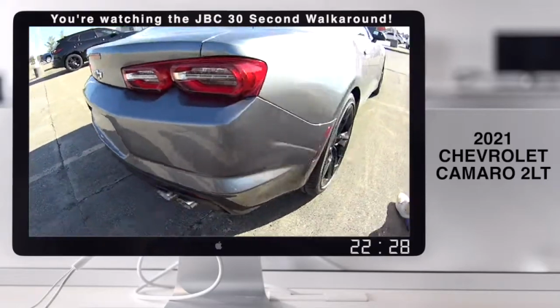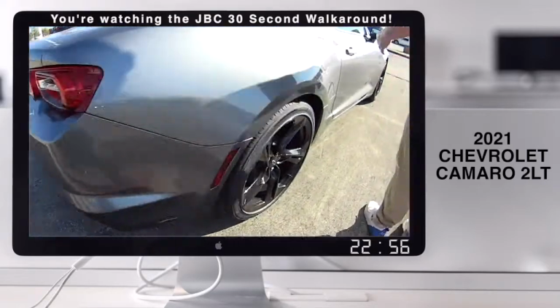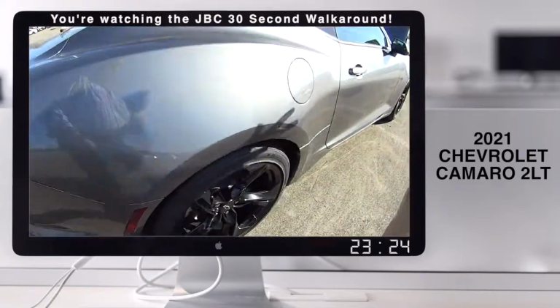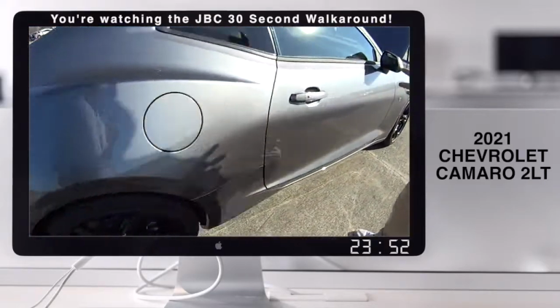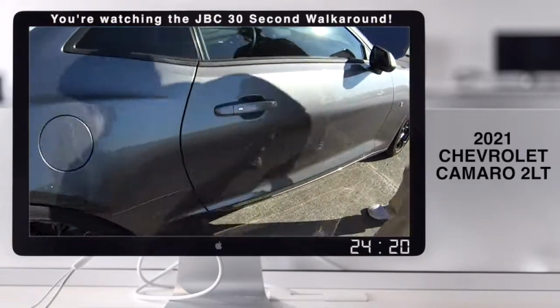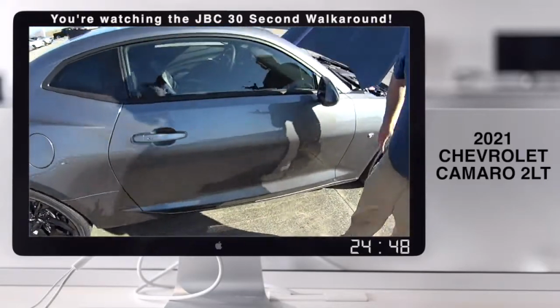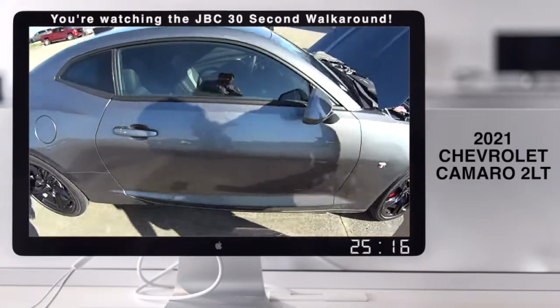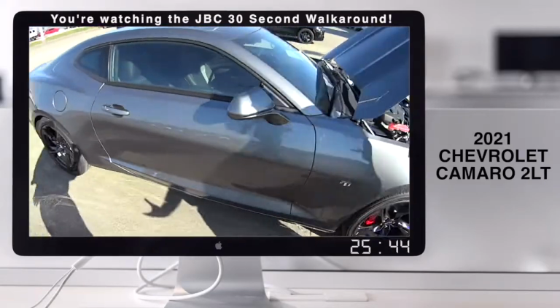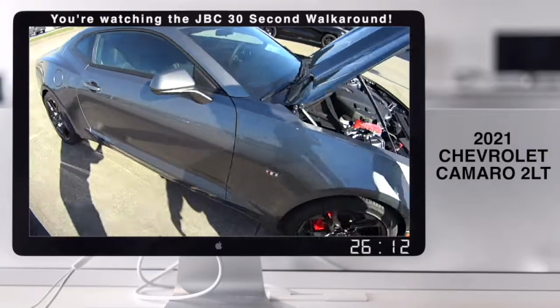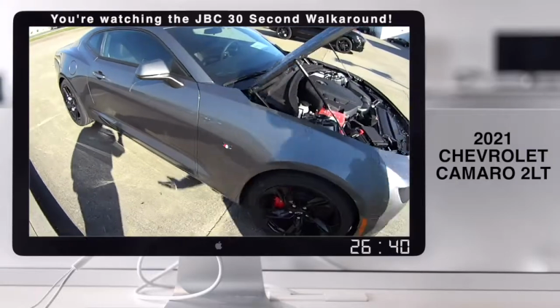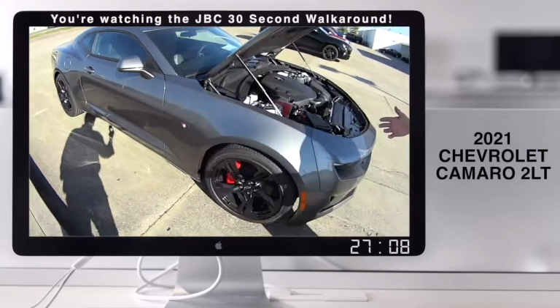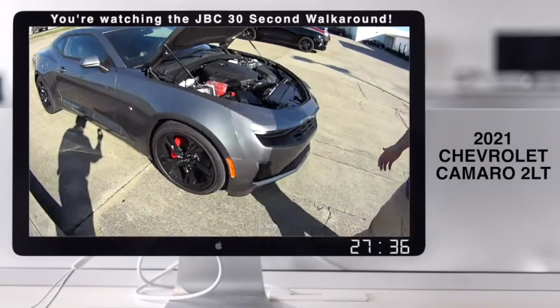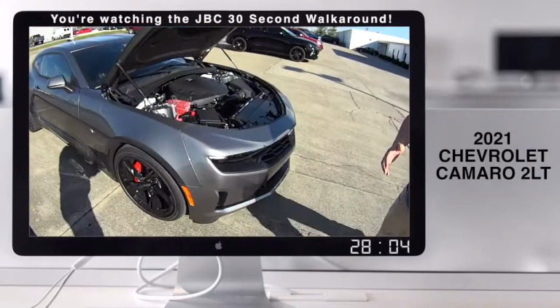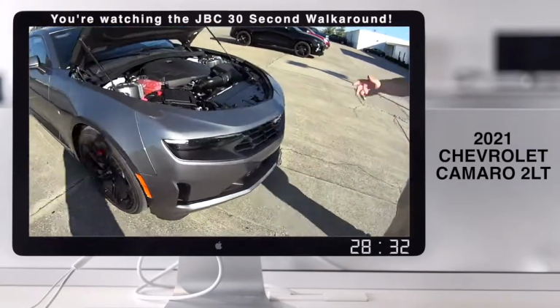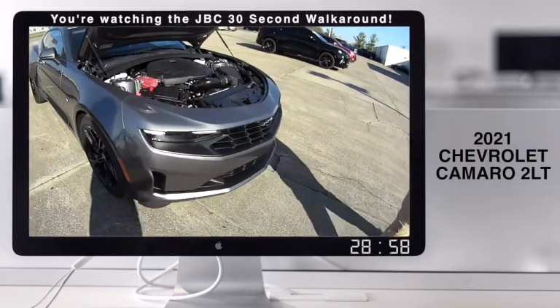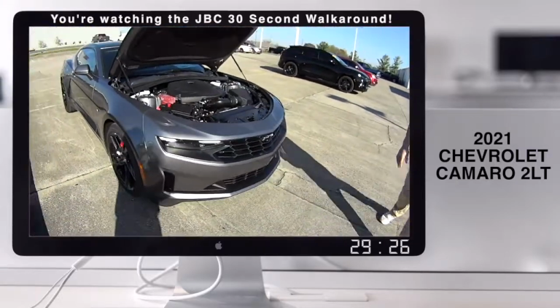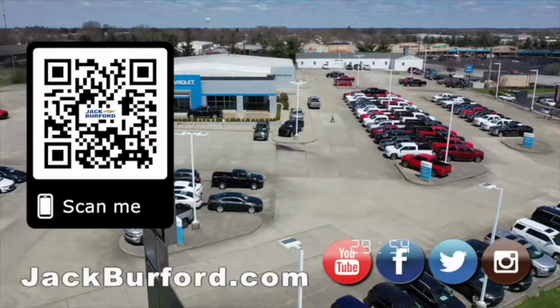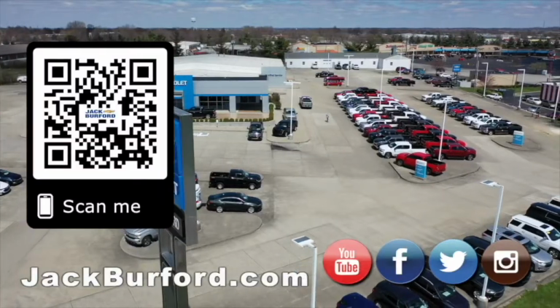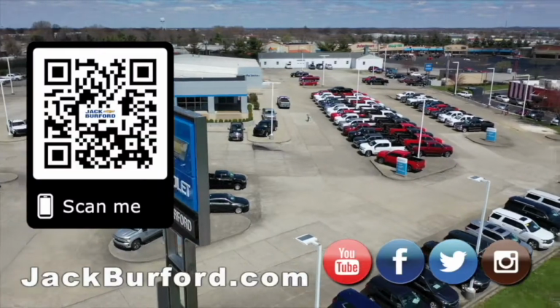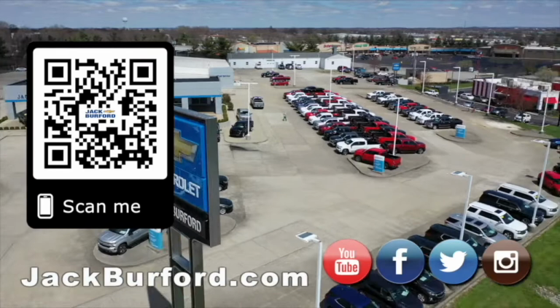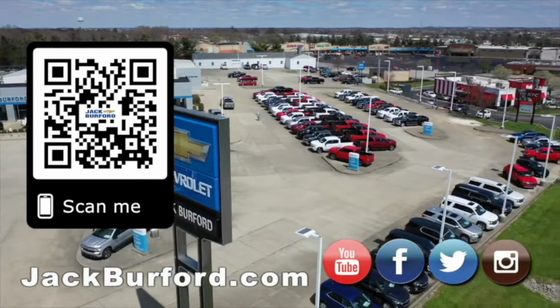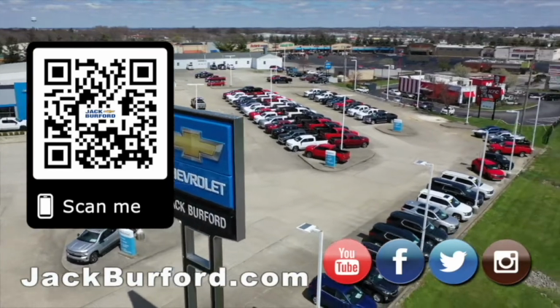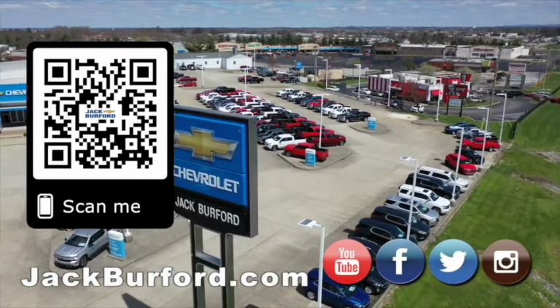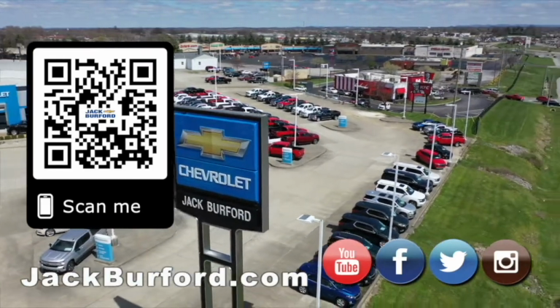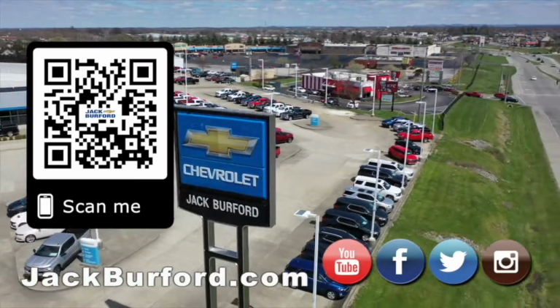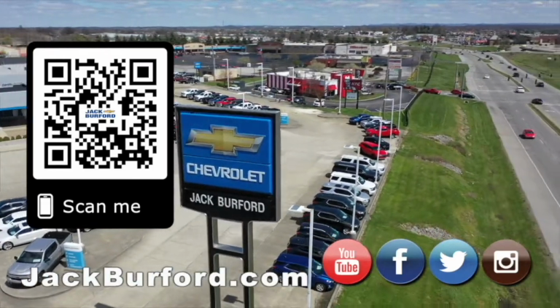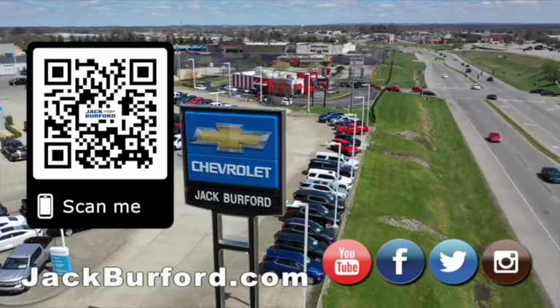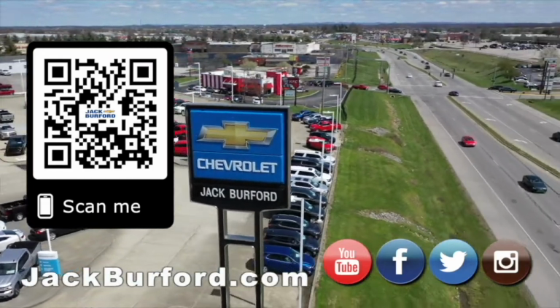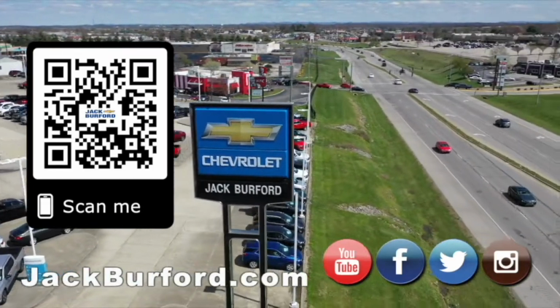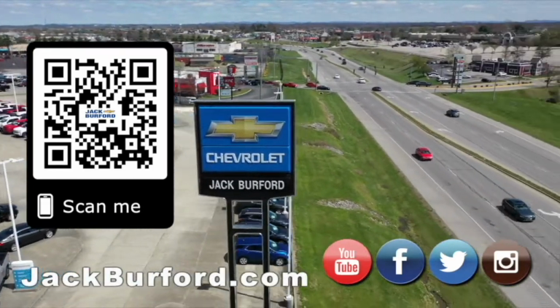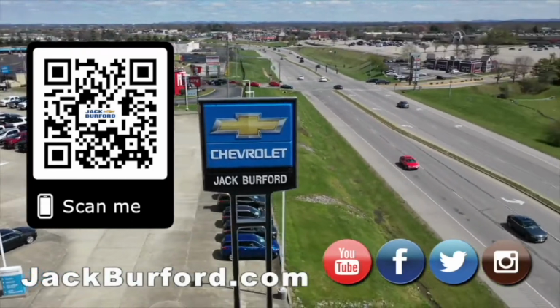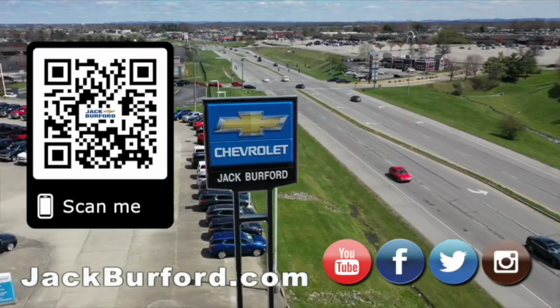If you want to know more about this Camaro, check us out at jackburford.com. Come see us in person. Remember all of our social media: Facebook, Instagram, YouTube. We'll see you all next time. Why would you buy a vehicle anywhere else? Make sure to visit us at jackburford.com and subscribe to our YouTube channel.